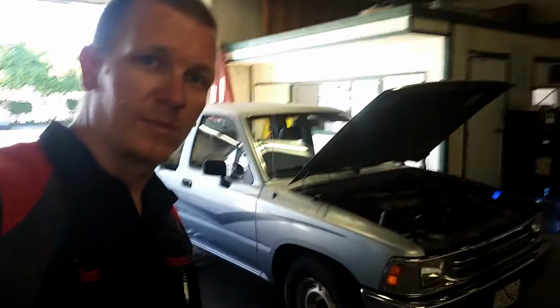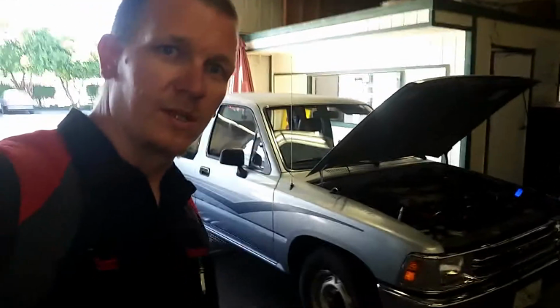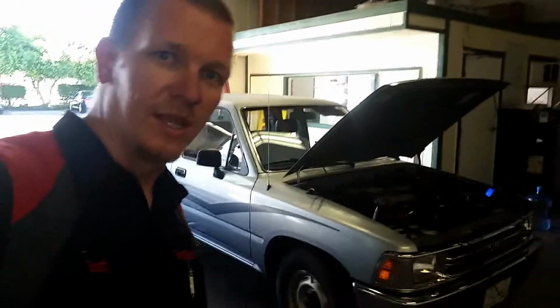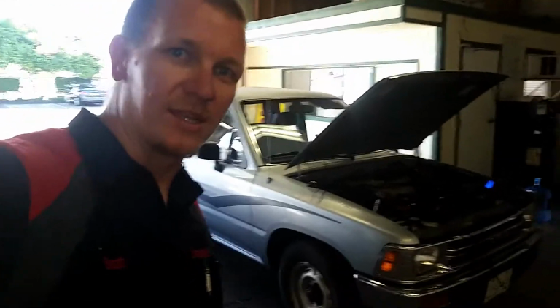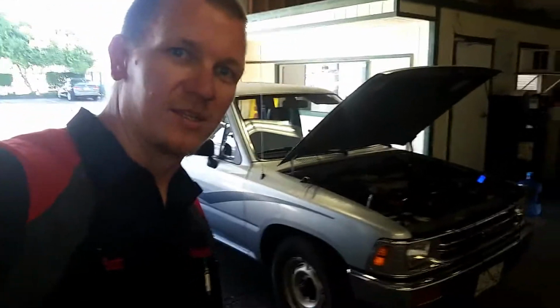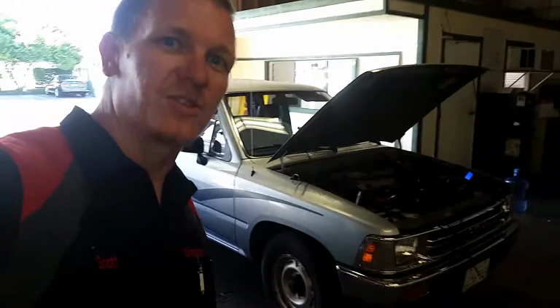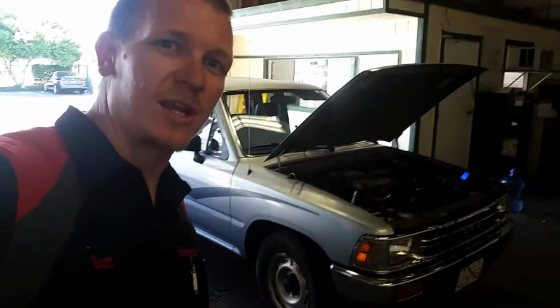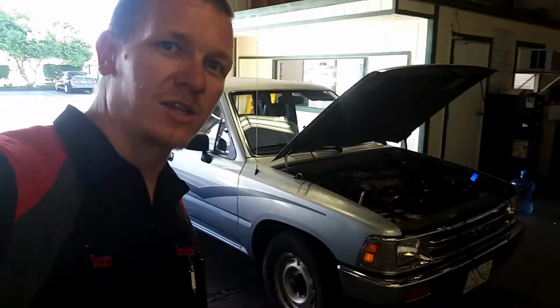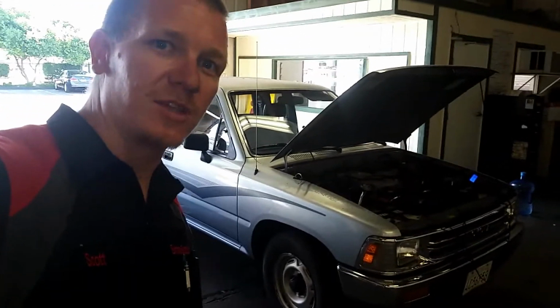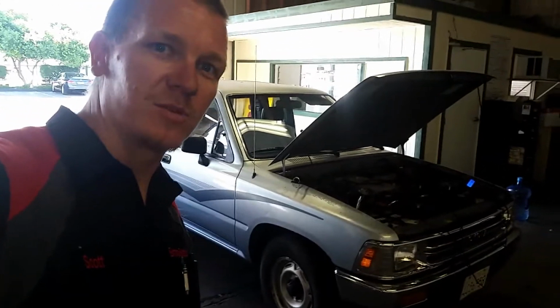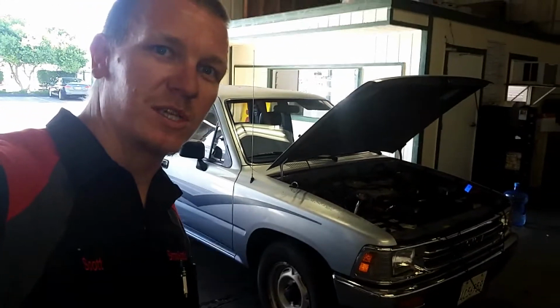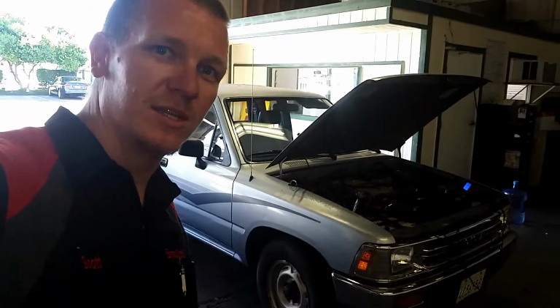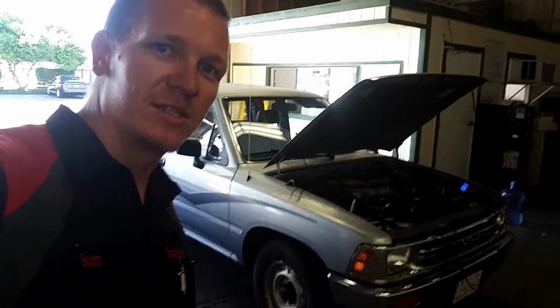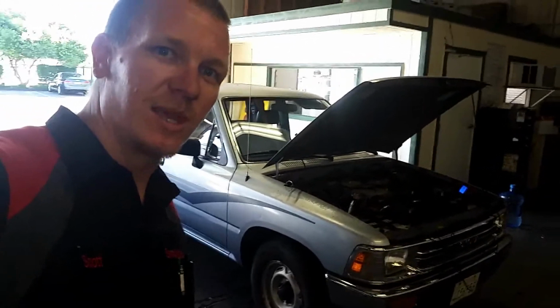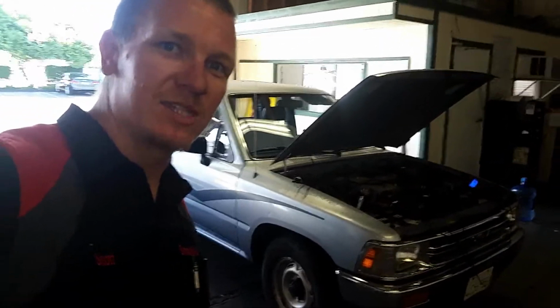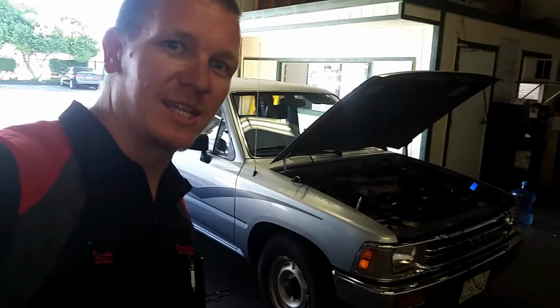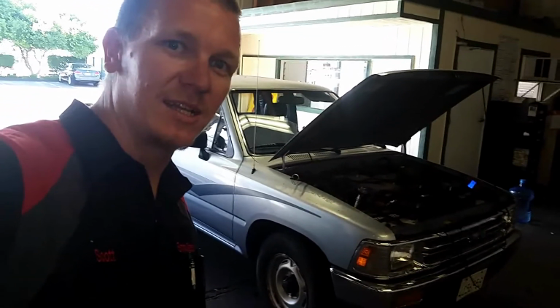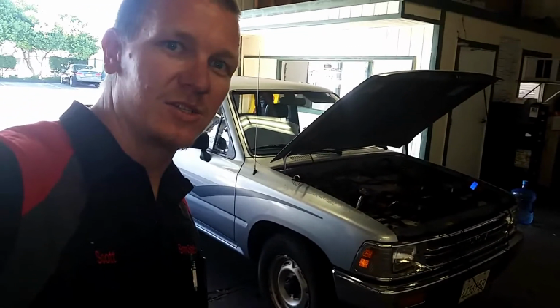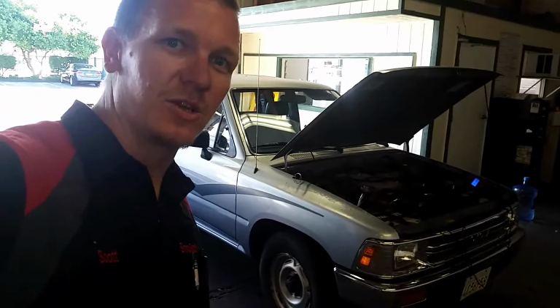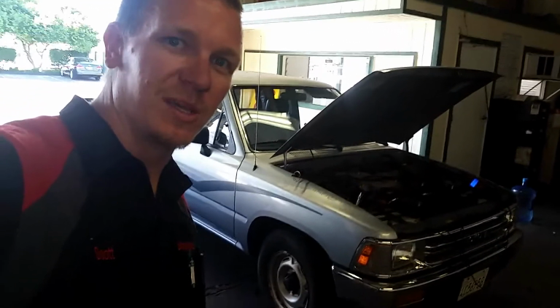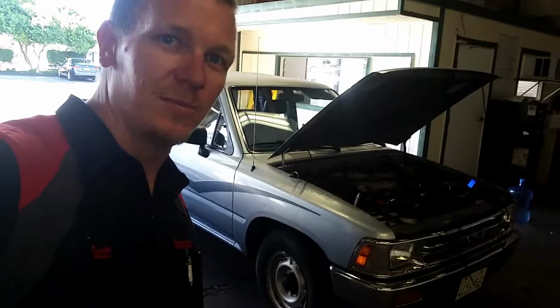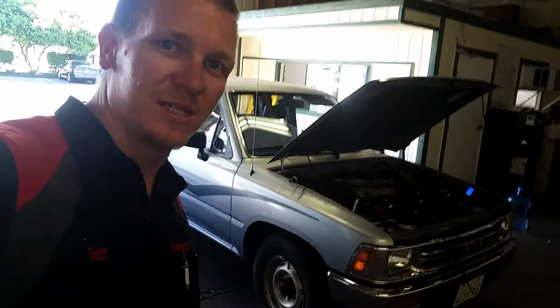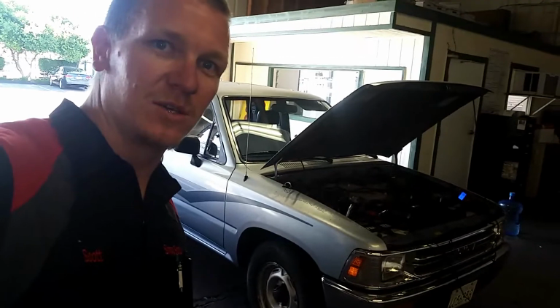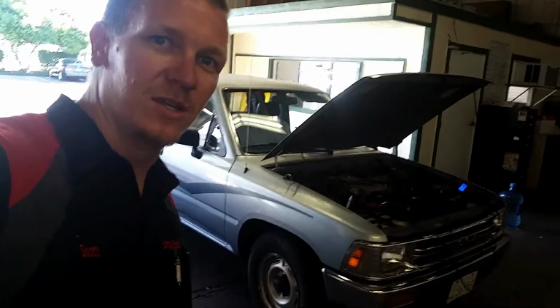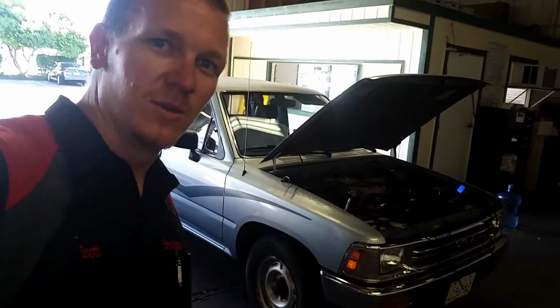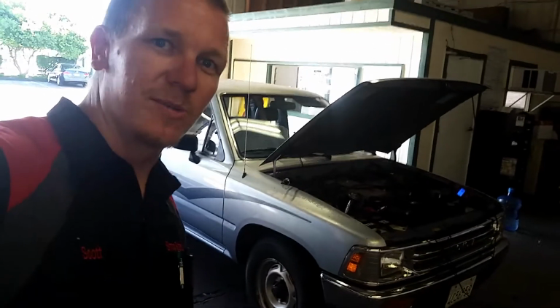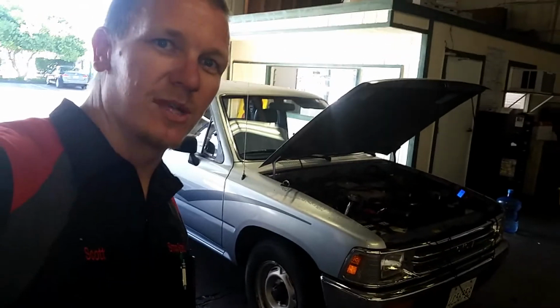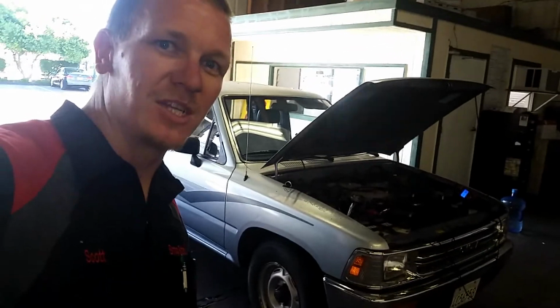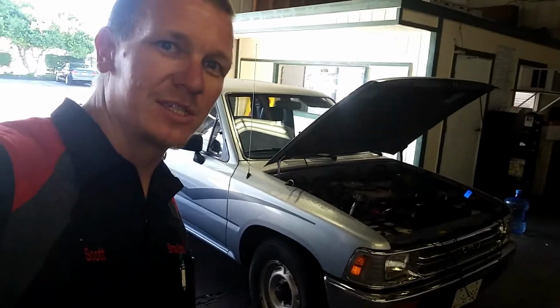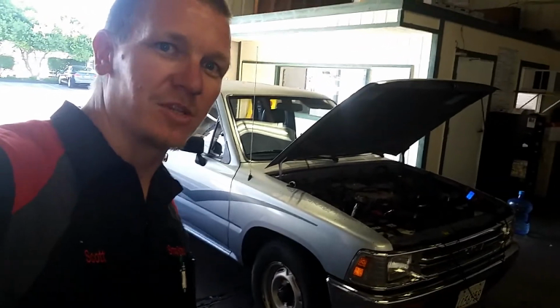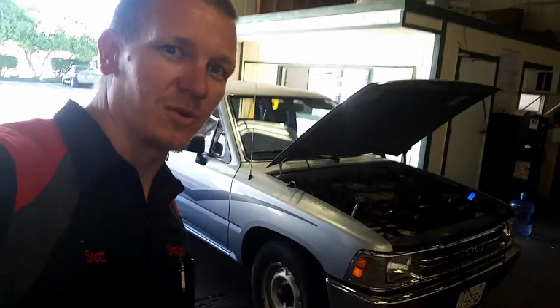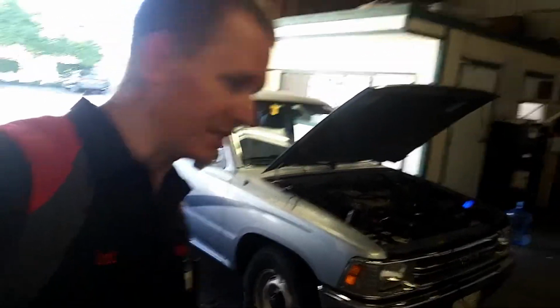Hey guys, thanks for checking out Skyli's Hobbies once again. Today we have this 1990 Toyota pickup six-cylinder and we're gonna be doing the ignition timing check real fast.